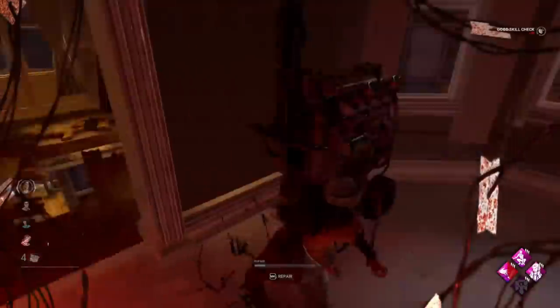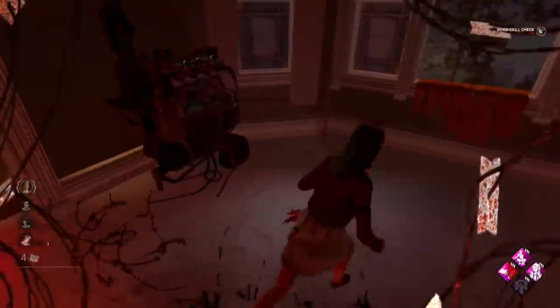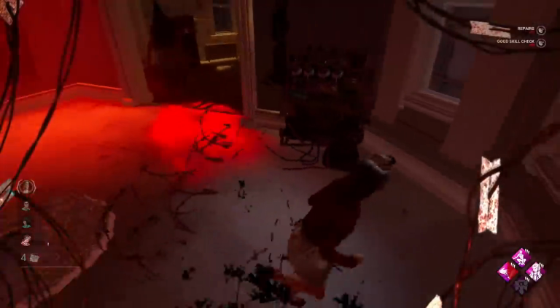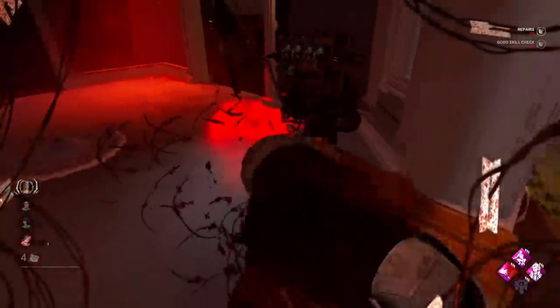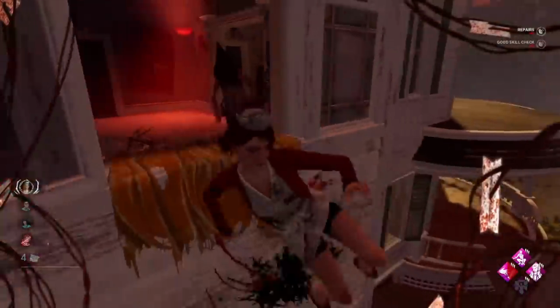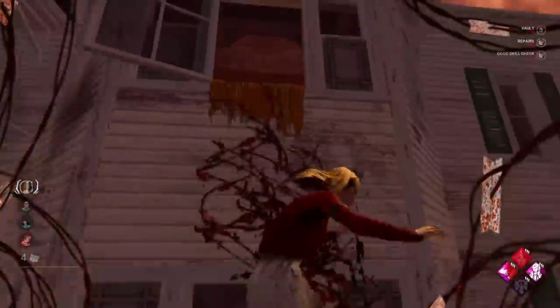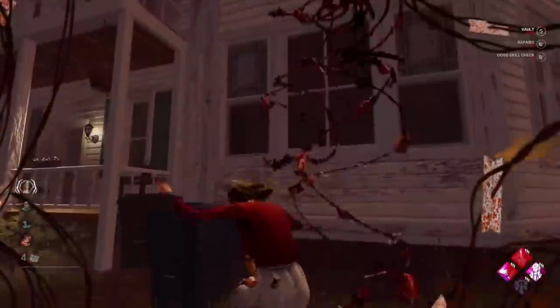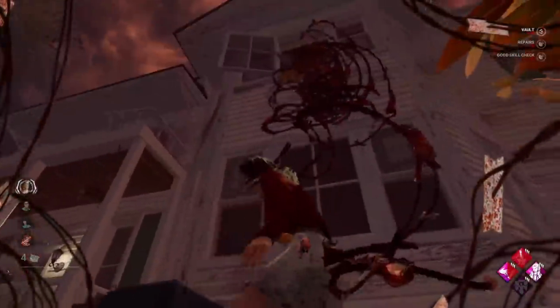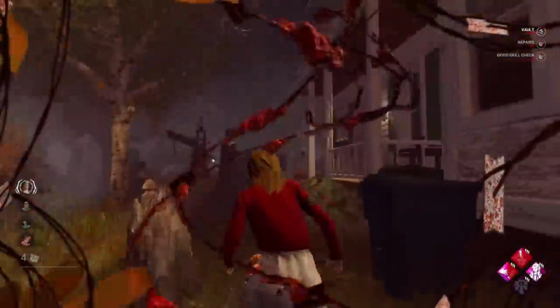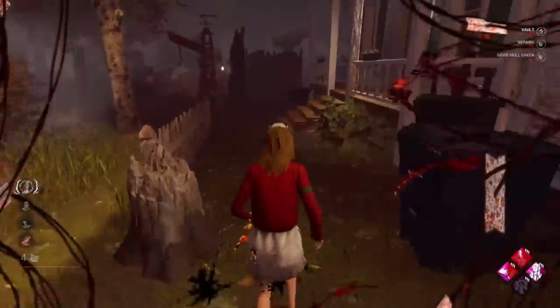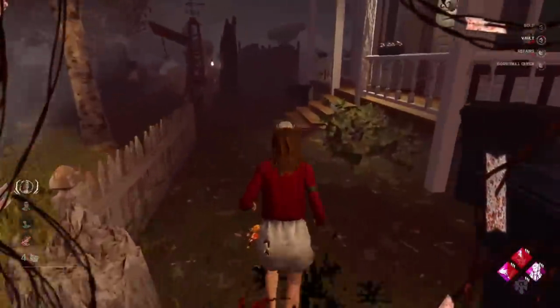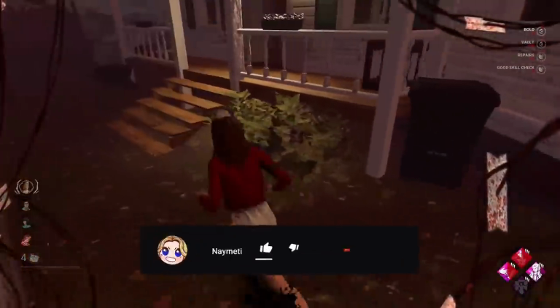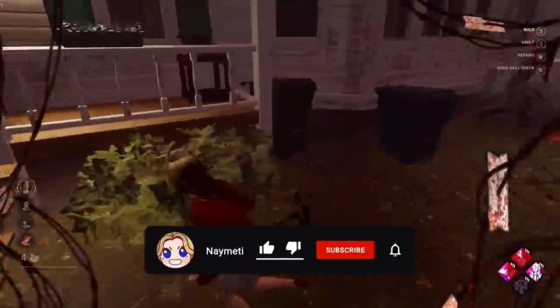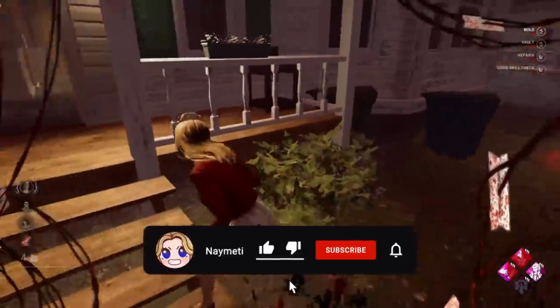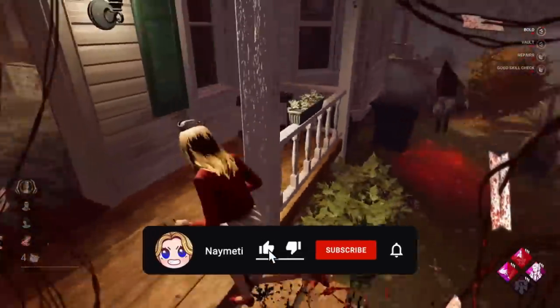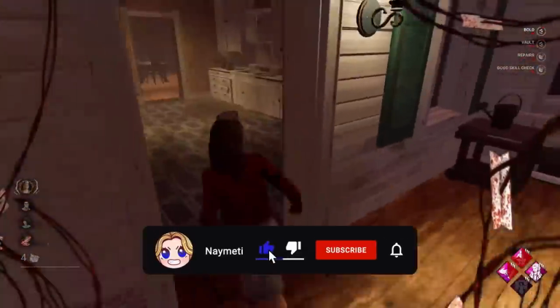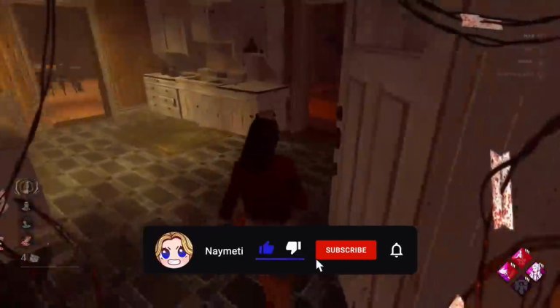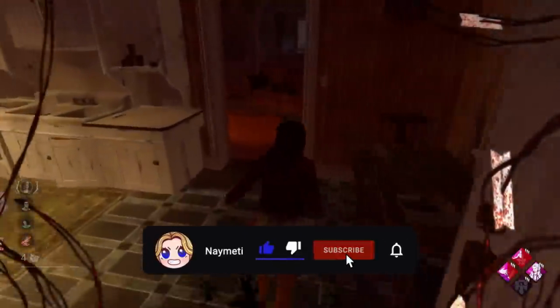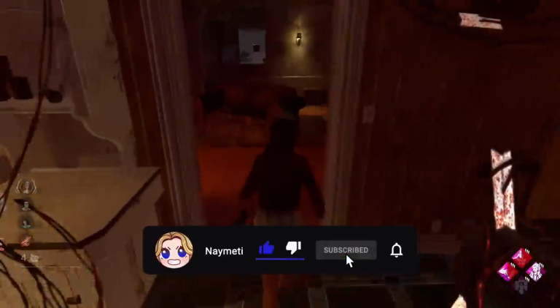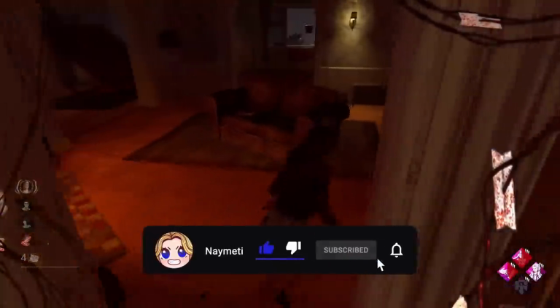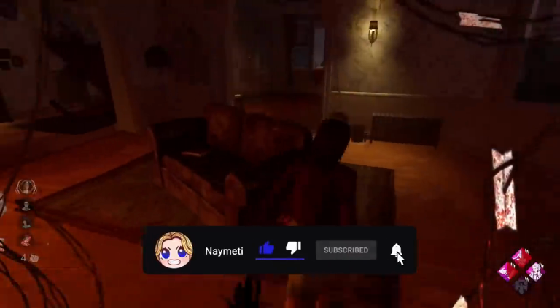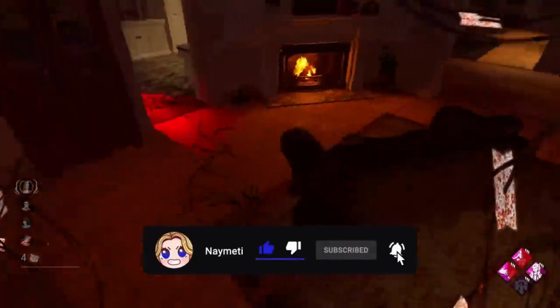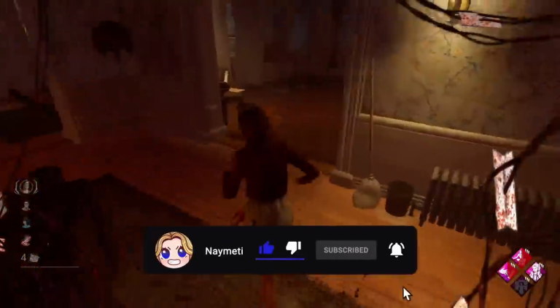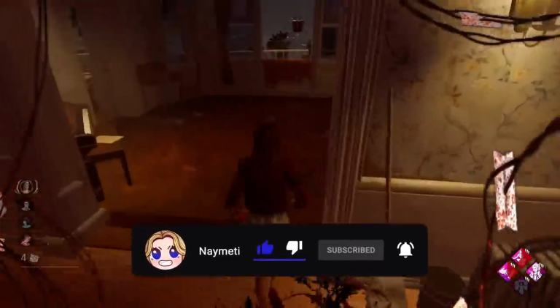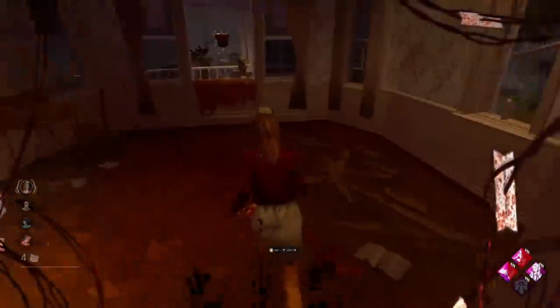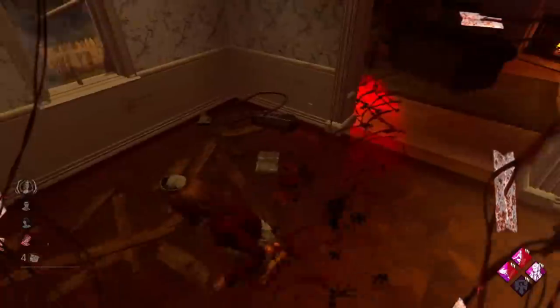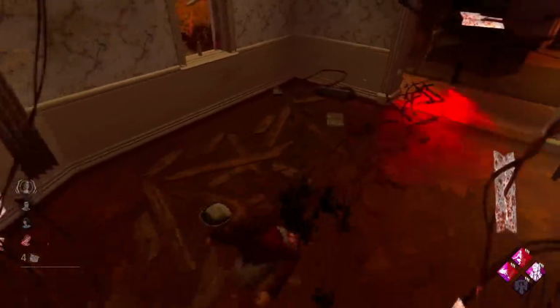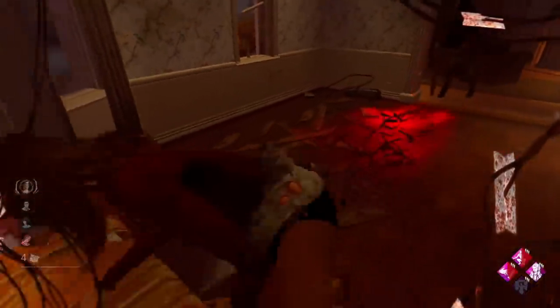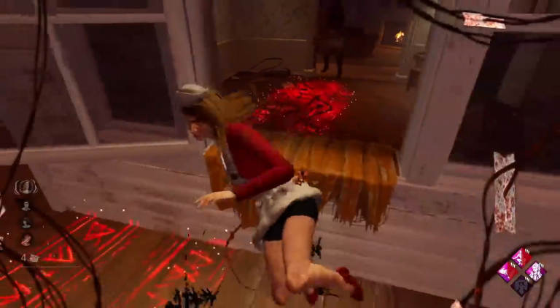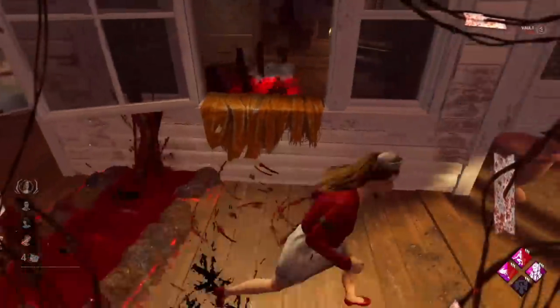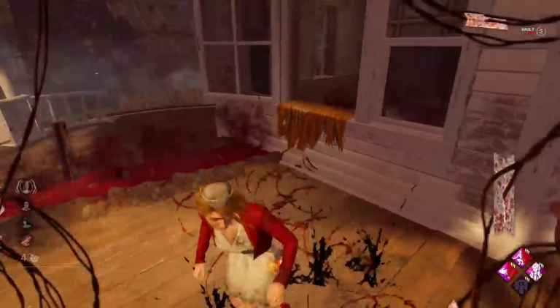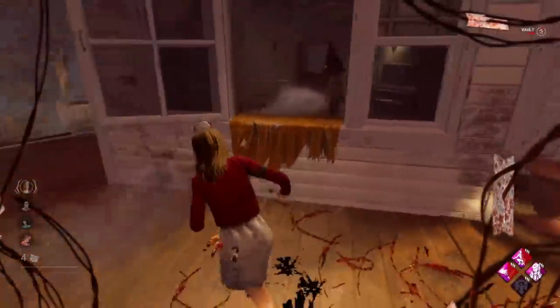Alright, he's on us now and he's going to find out straight away that we've got Quick and Quiet, which is unfortunate. No other option there though. The window is open as well. We can play this unless he goes for the power — and he did go for the power, but he missed.